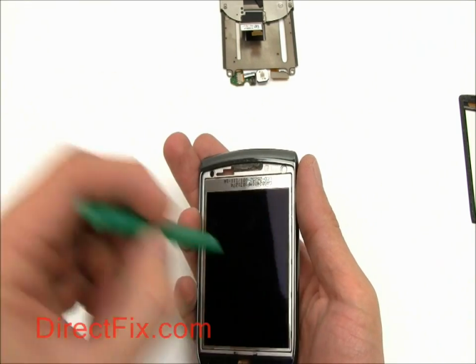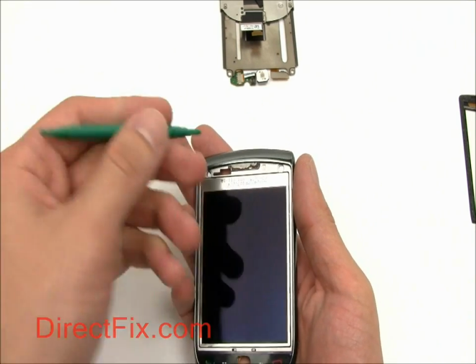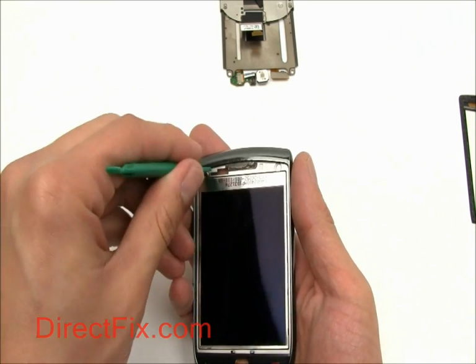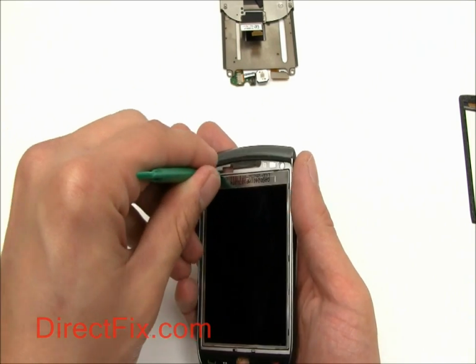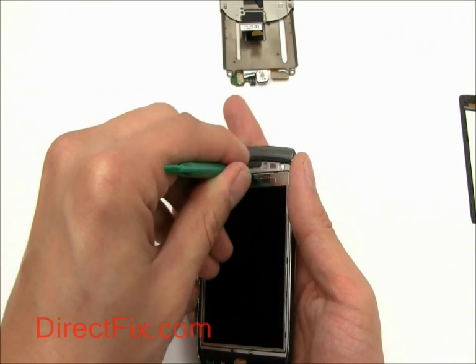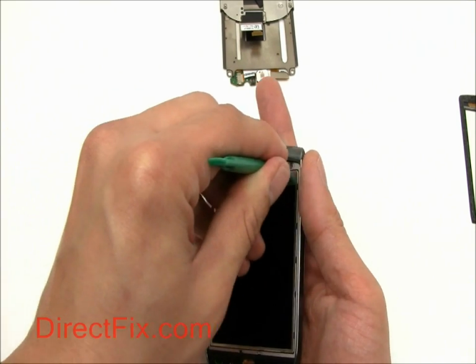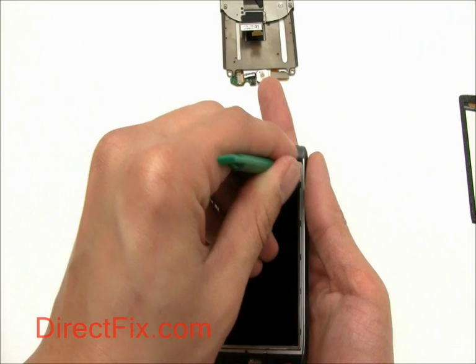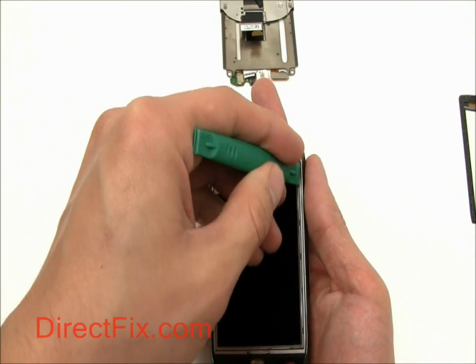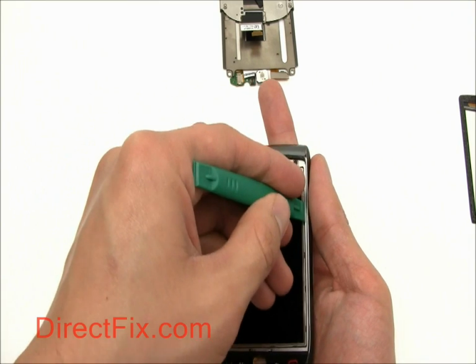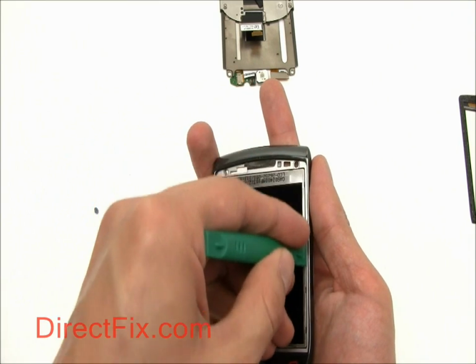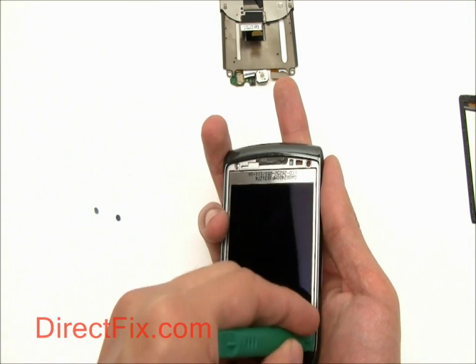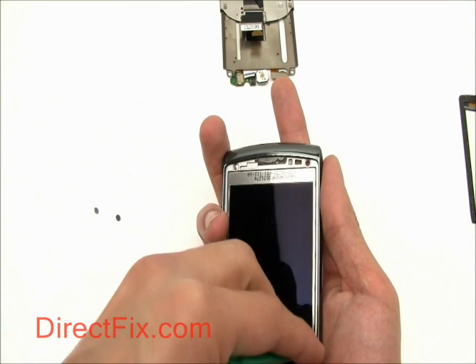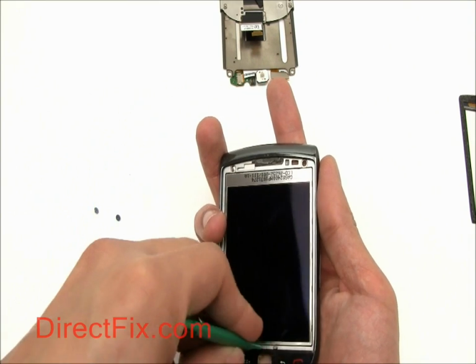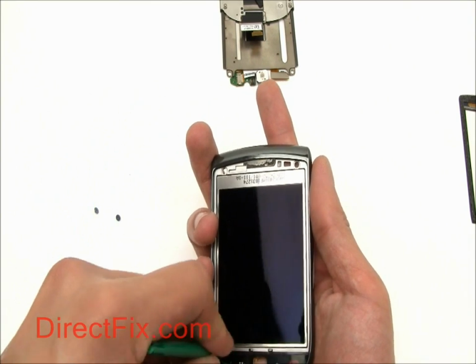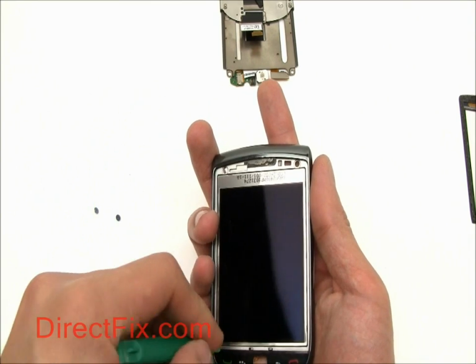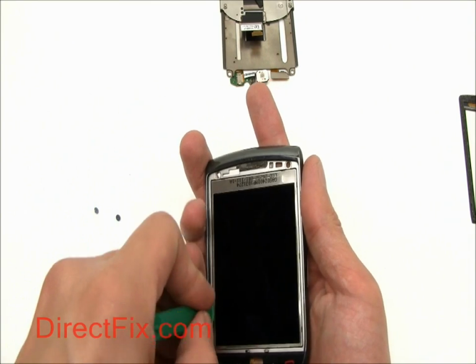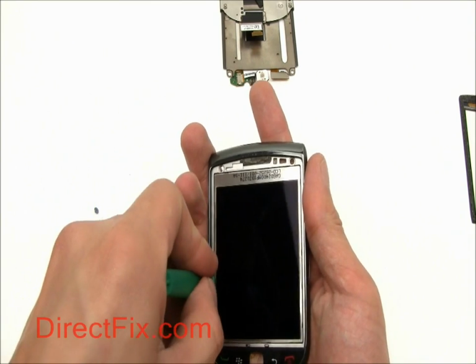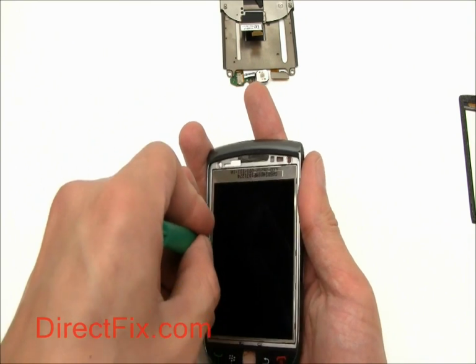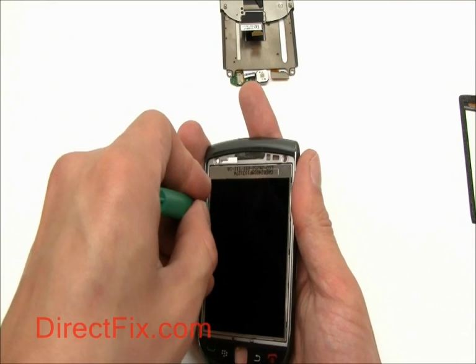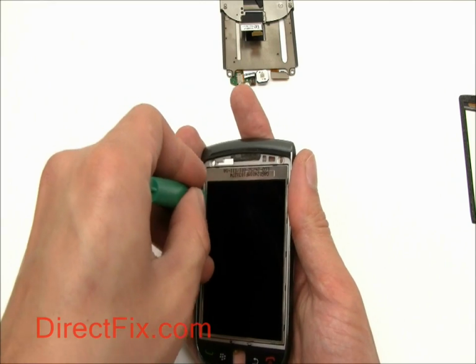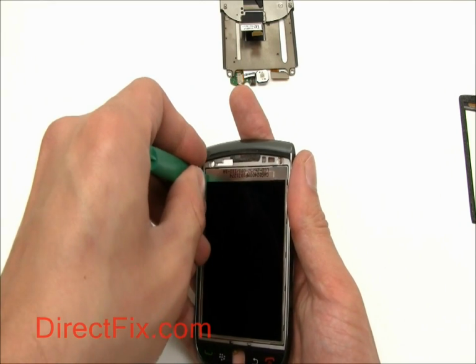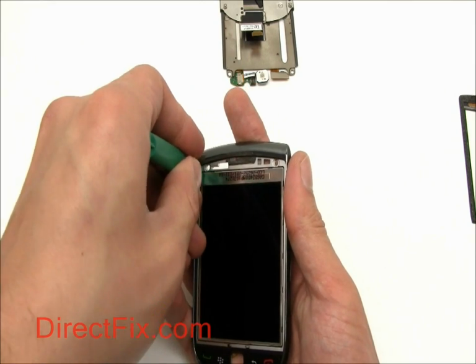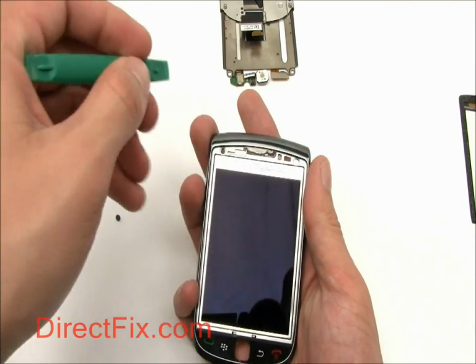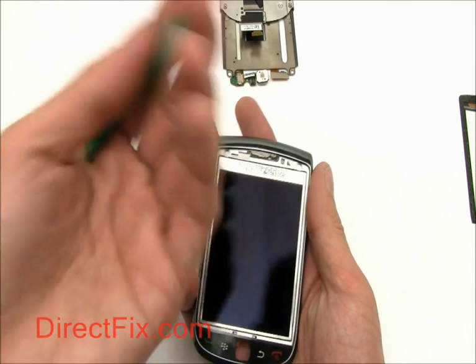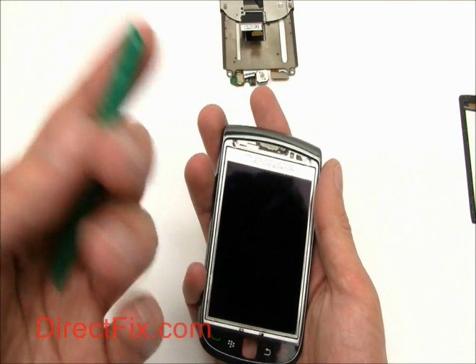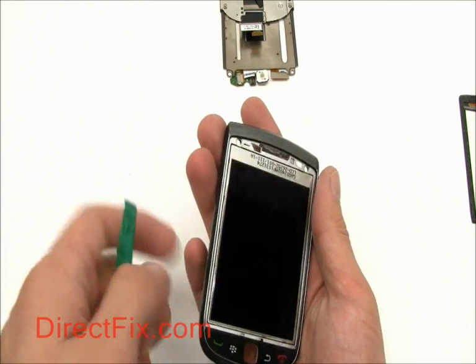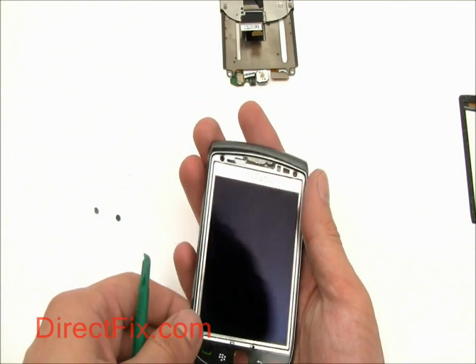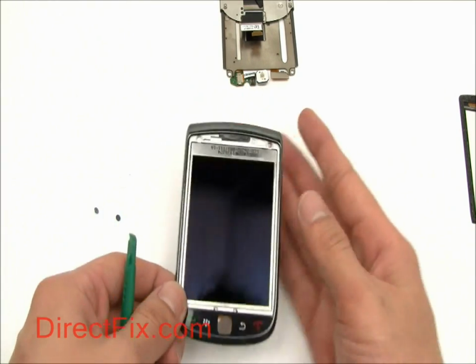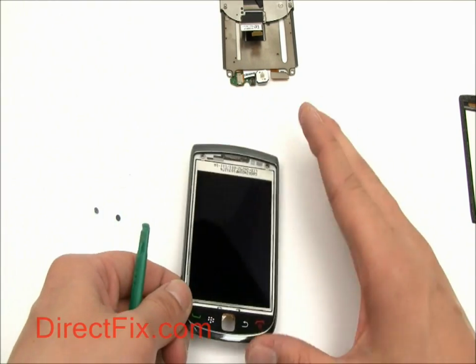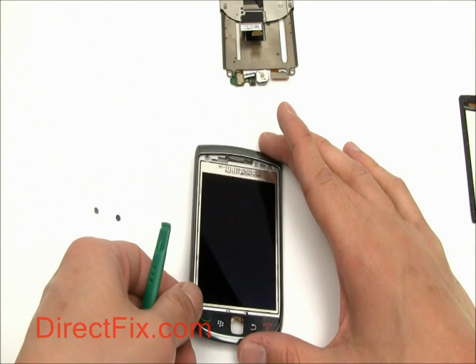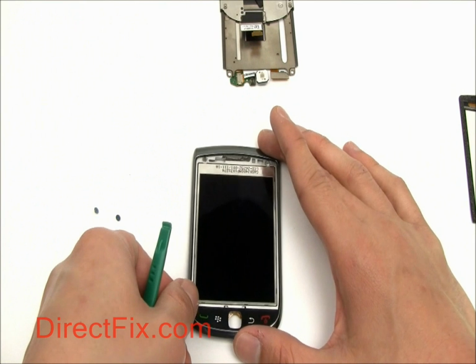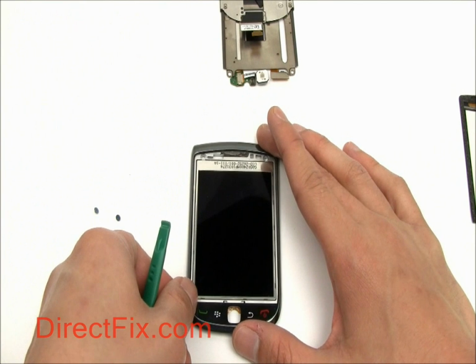Now you can remove the LCD. Much like the touch panel, use your case opener tool to pry it up. I'm not going to pry up this one as it would probably damage the LCD. However, if your LCD is already damaged, you won't have this issue.